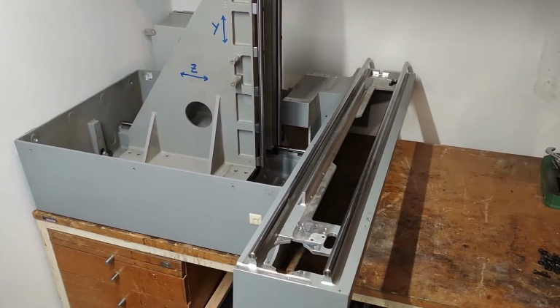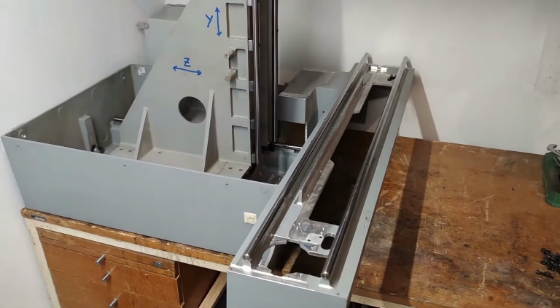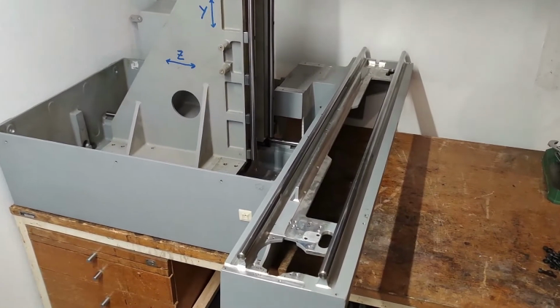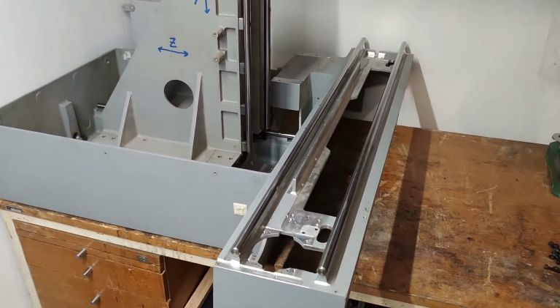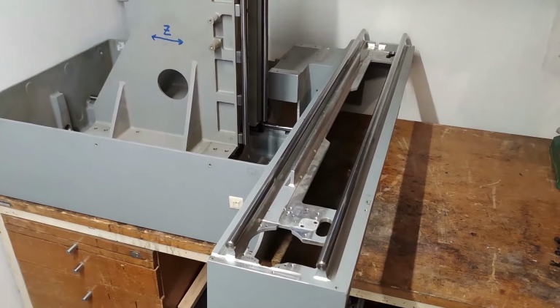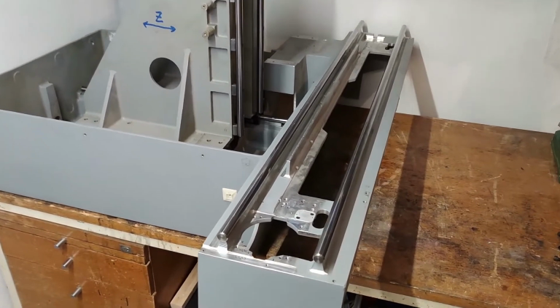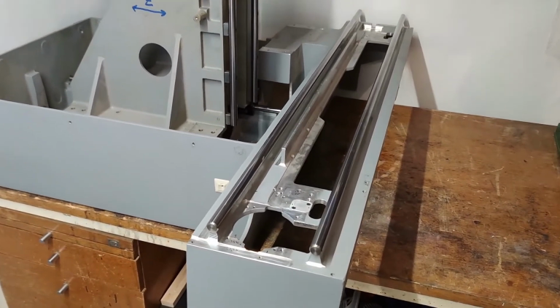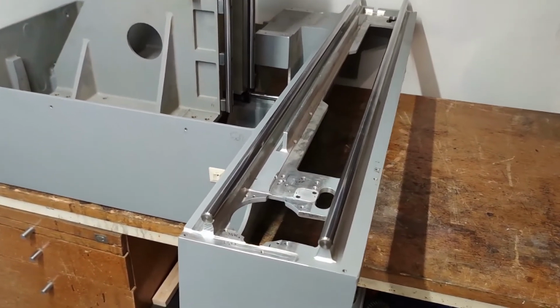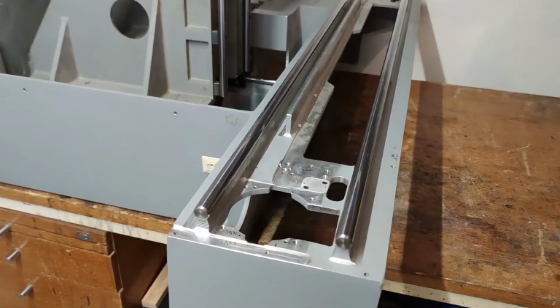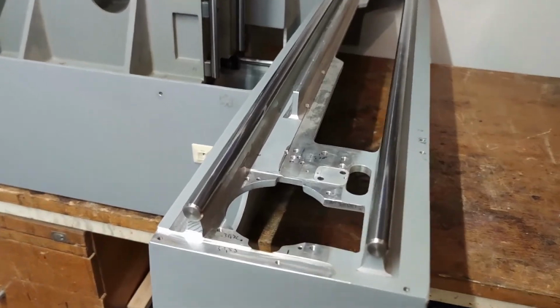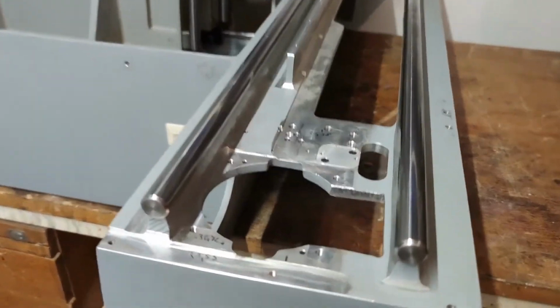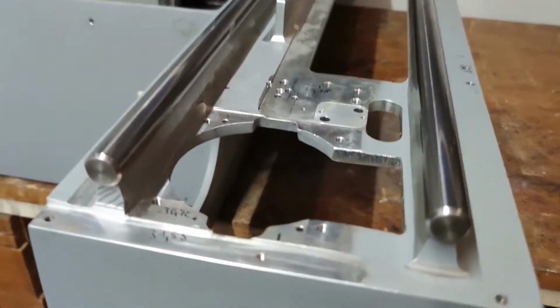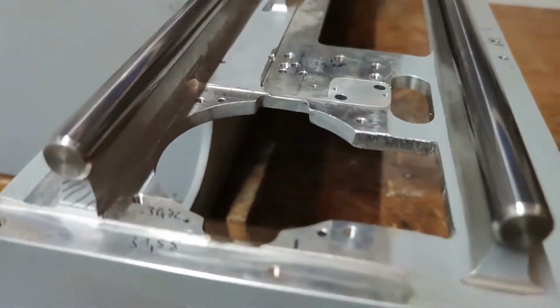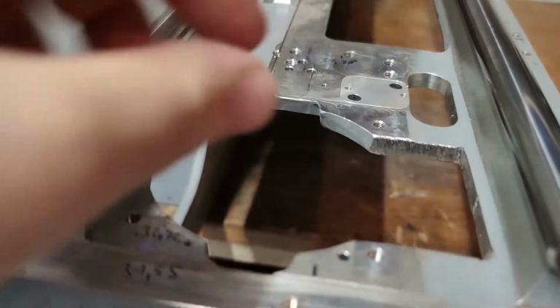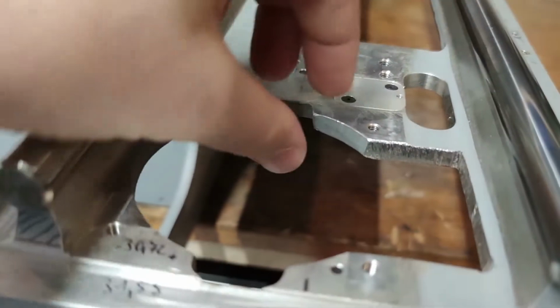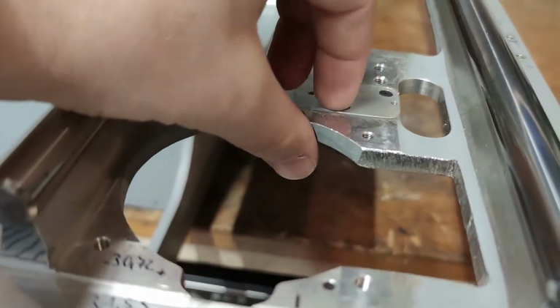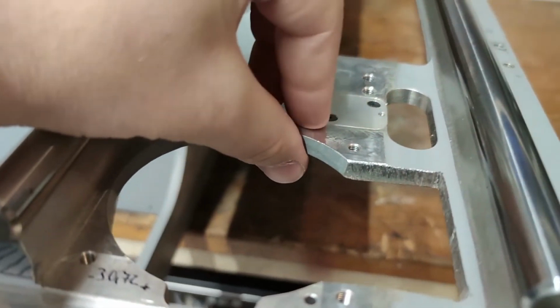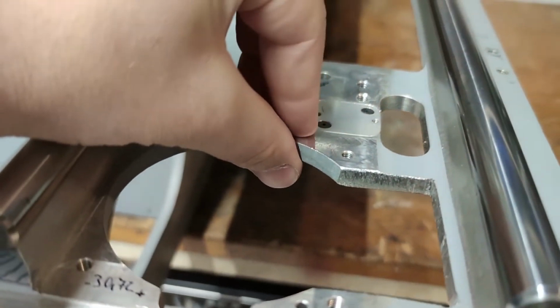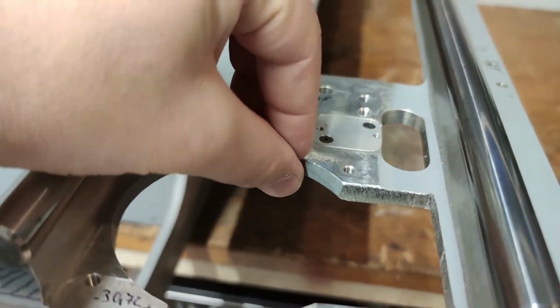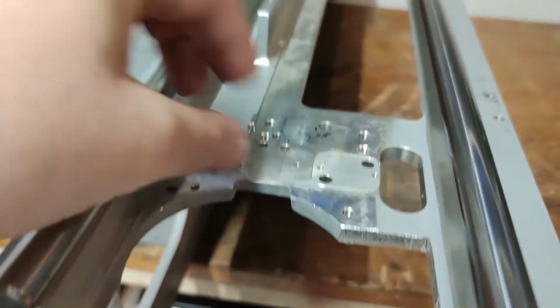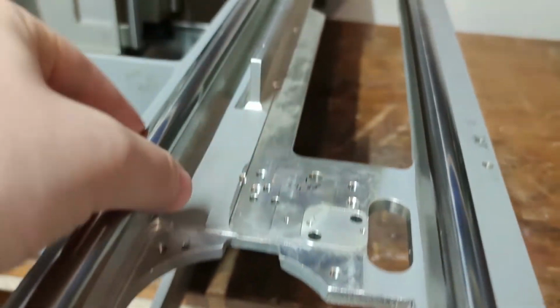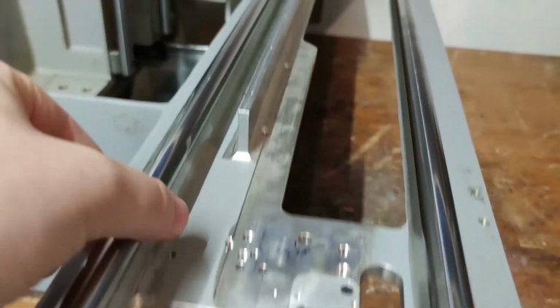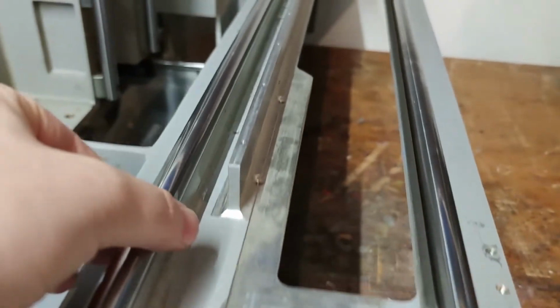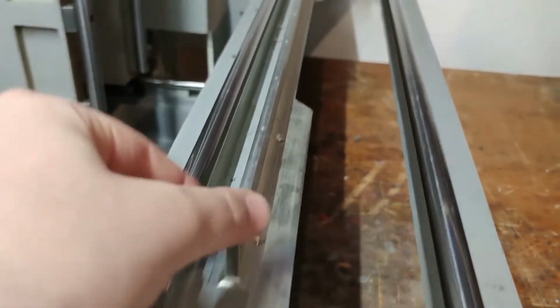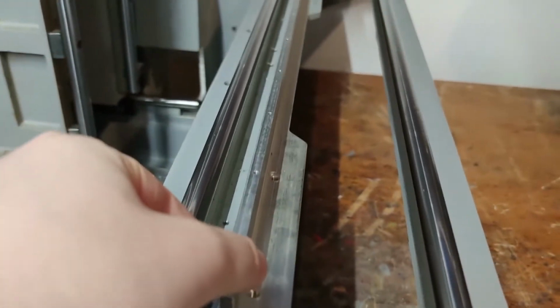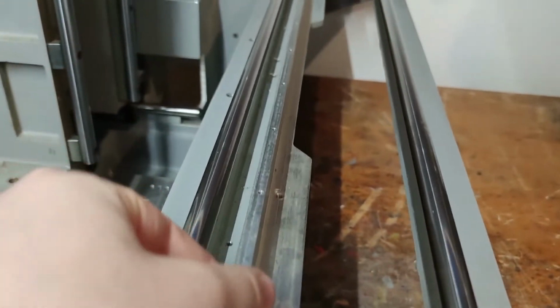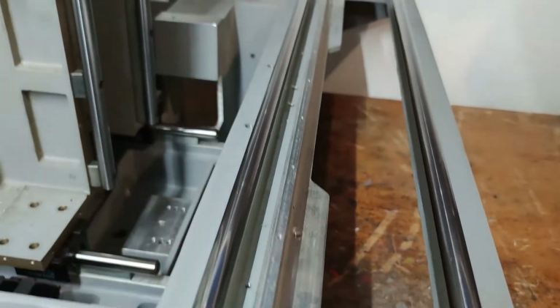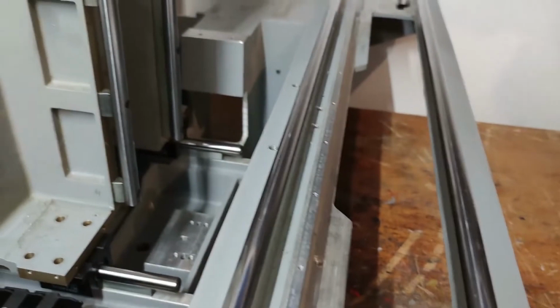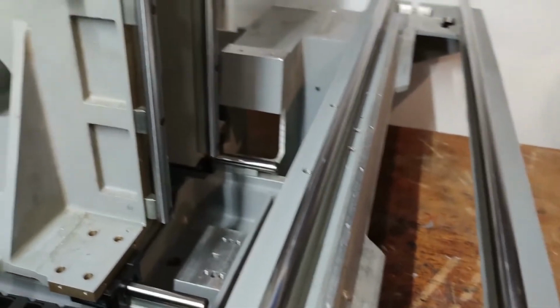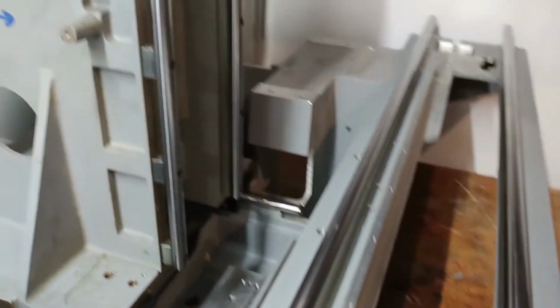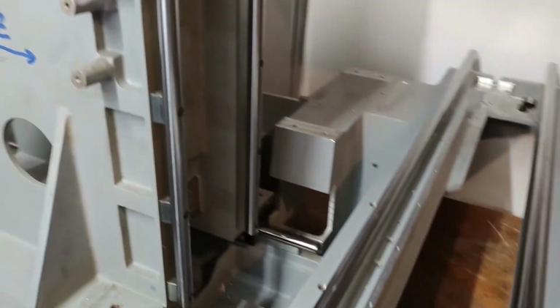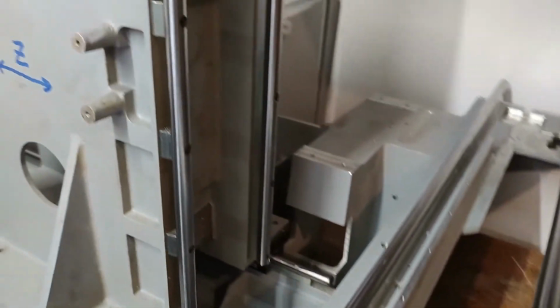Hi, welcome back to my workshop. I'm working on a DIY CNC project and this is part 2 of the series.